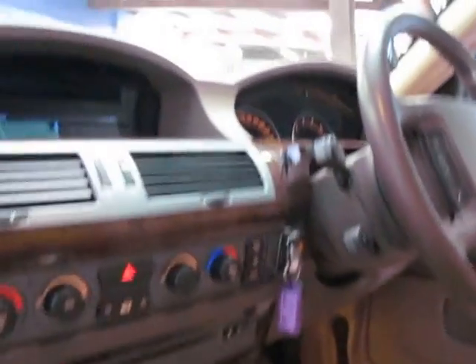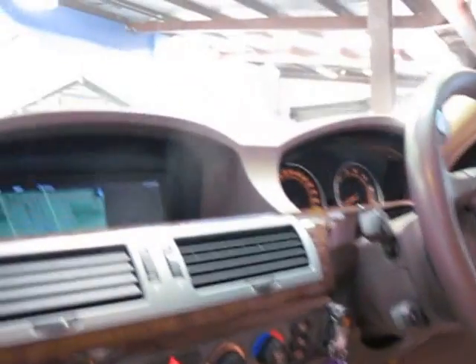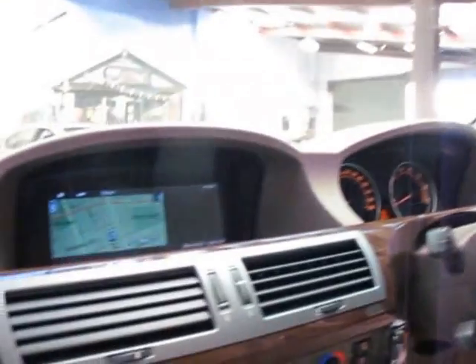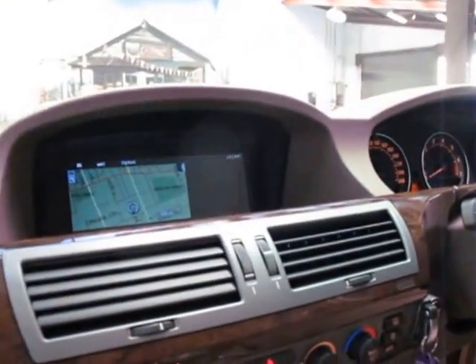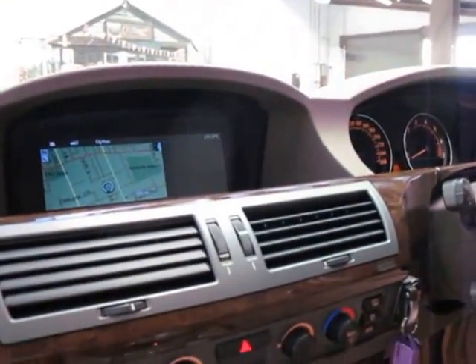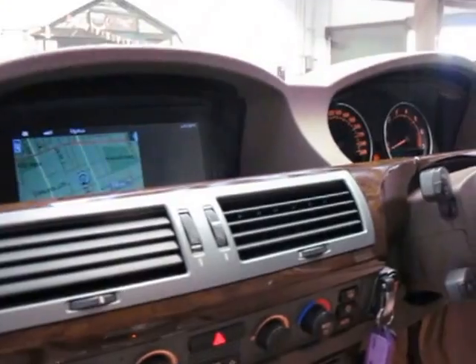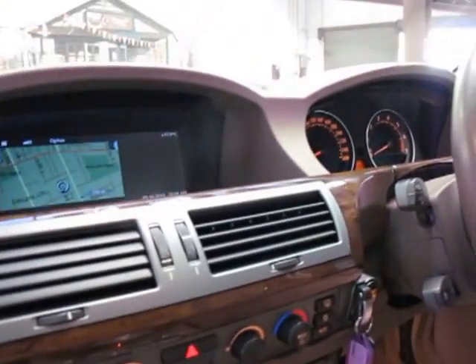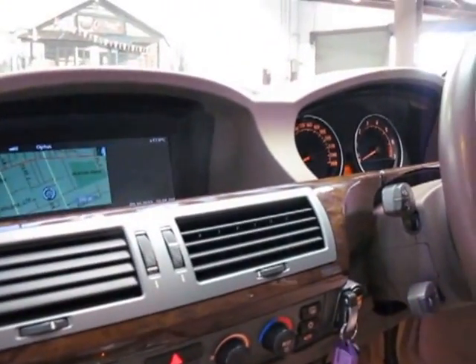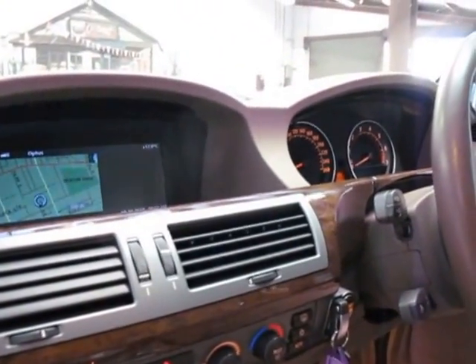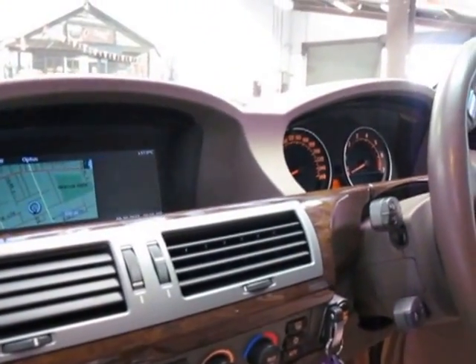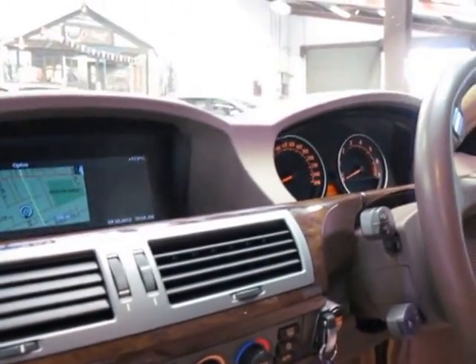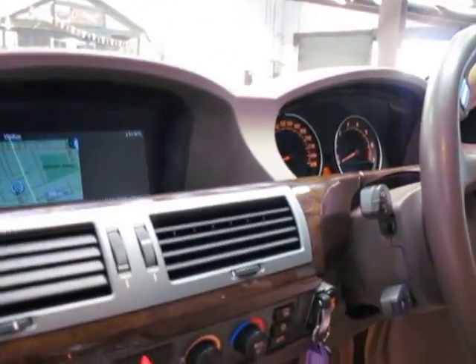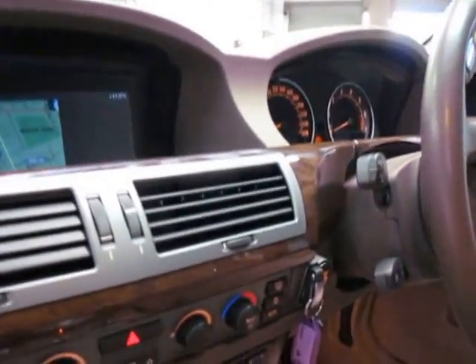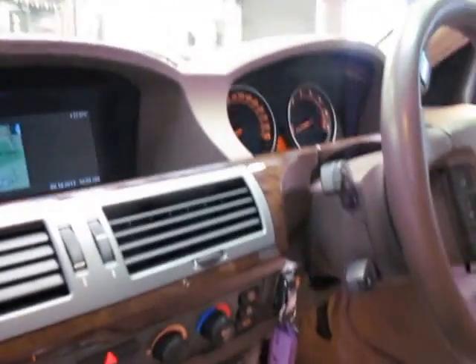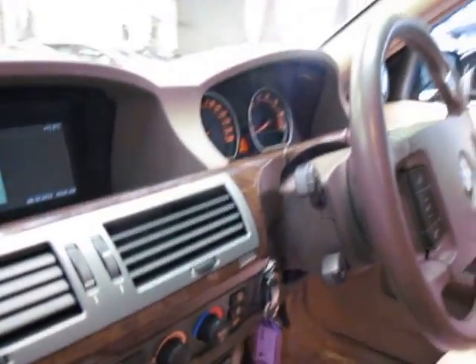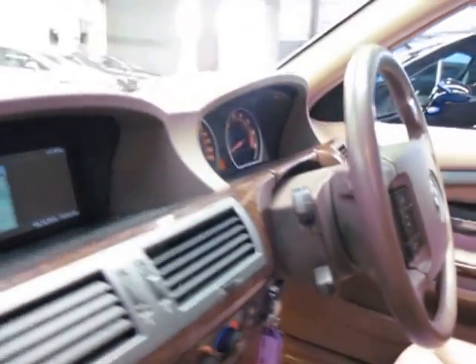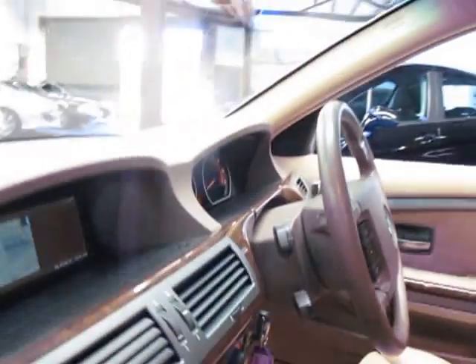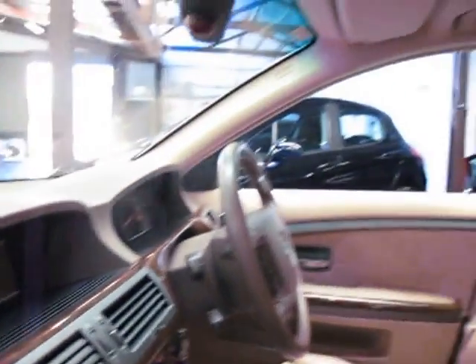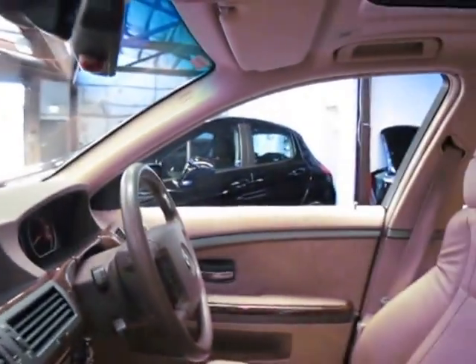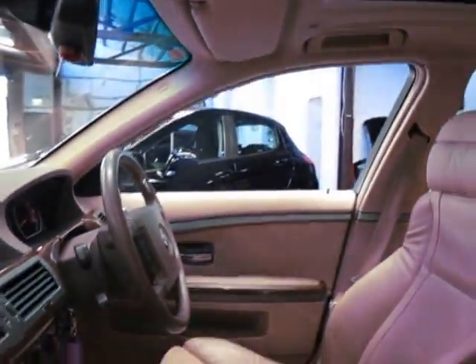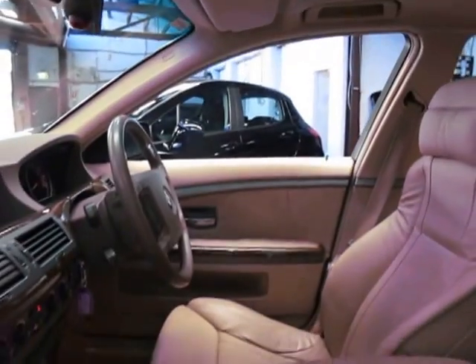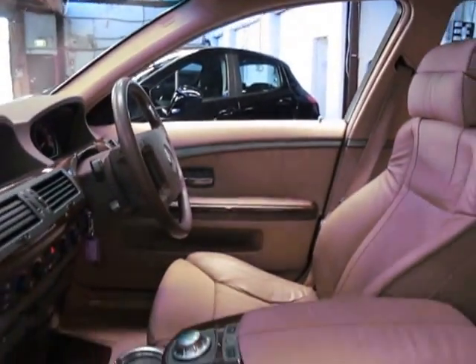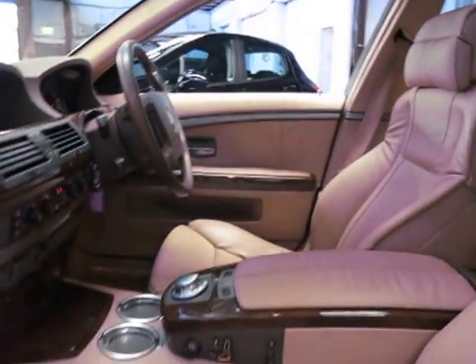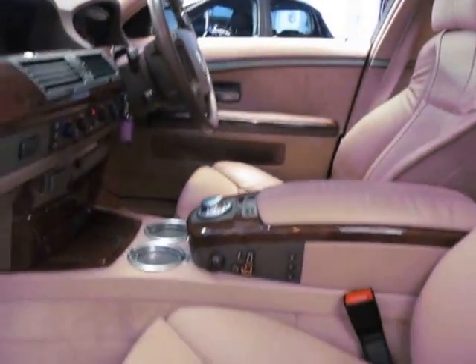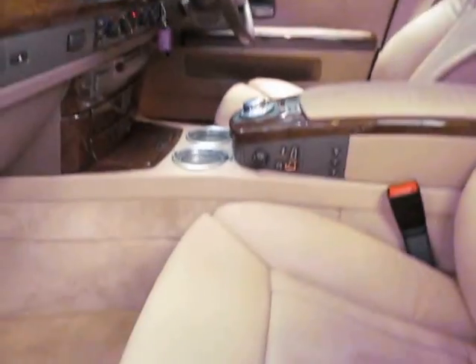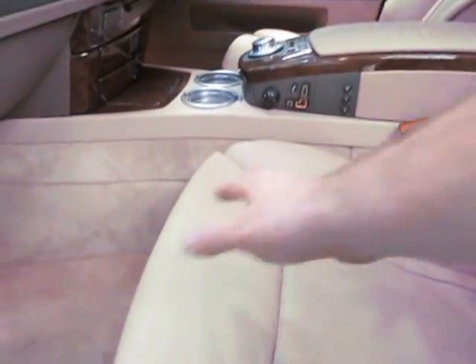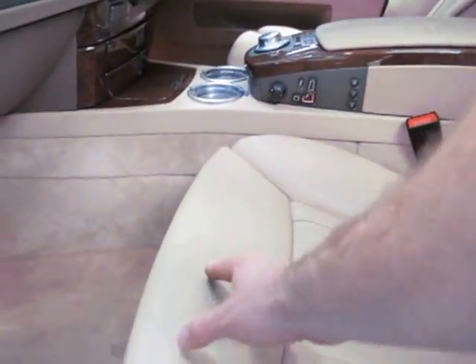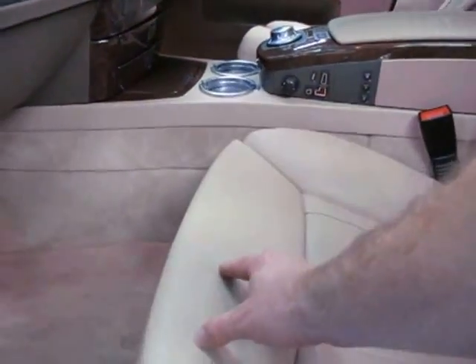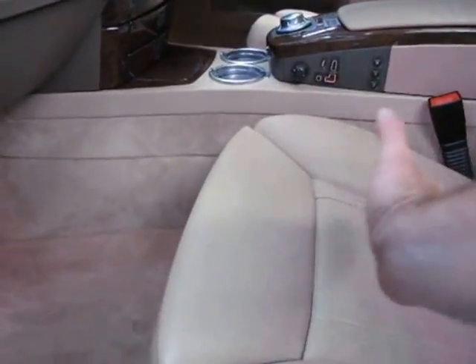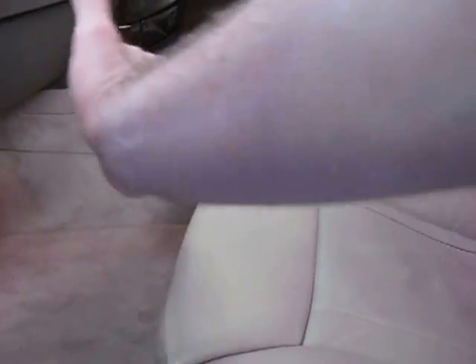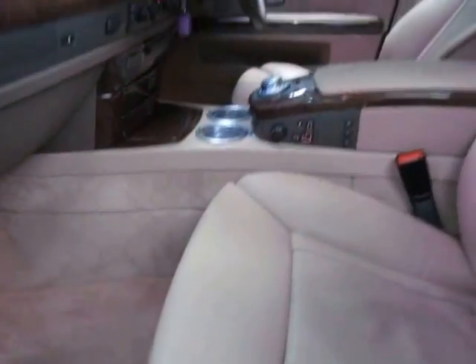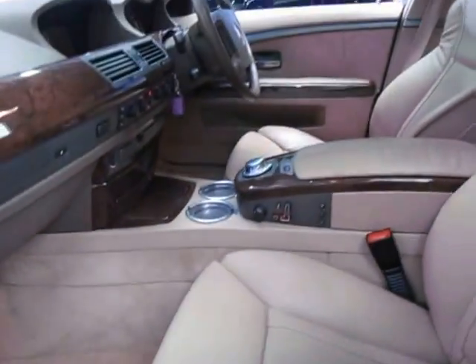Obviously it's got satellite navigation. These really did come with absolutely everything. It does have a six-stacker CD player as well. Fully electric chairs, and this section over here comes out further as well.